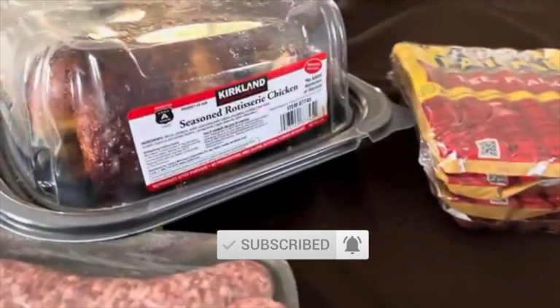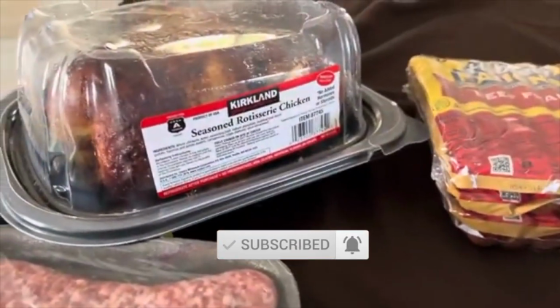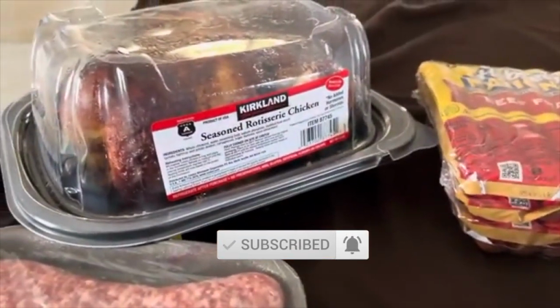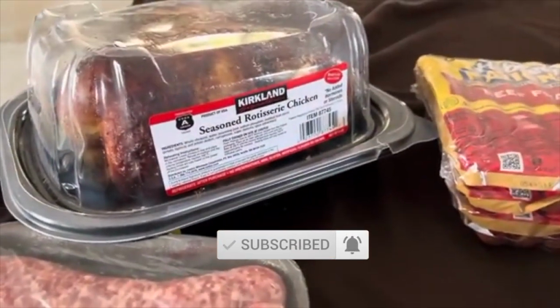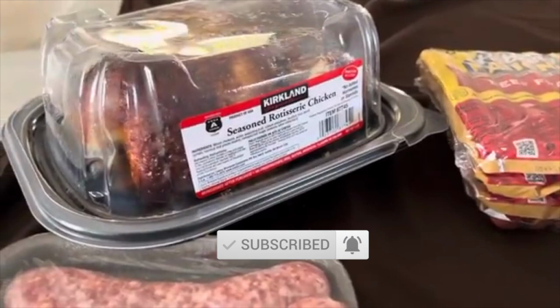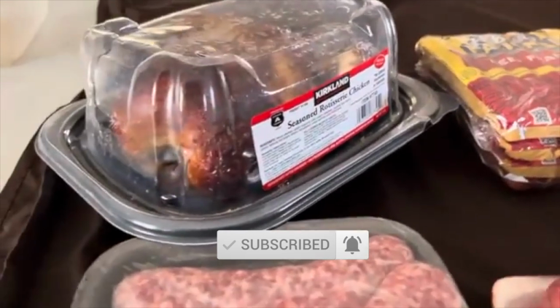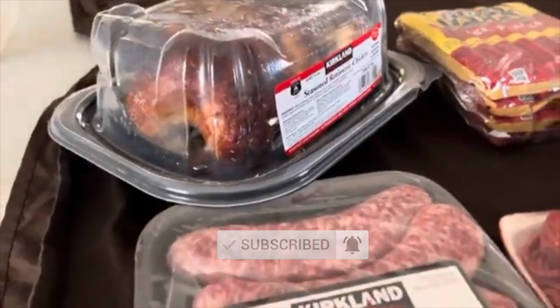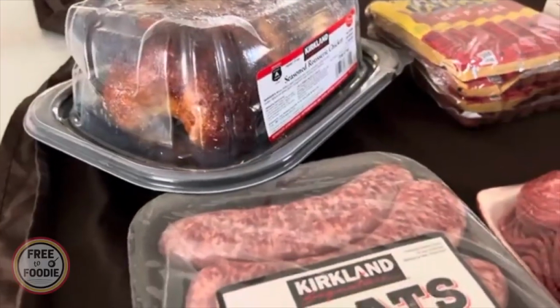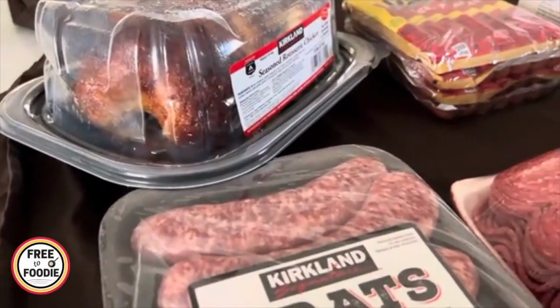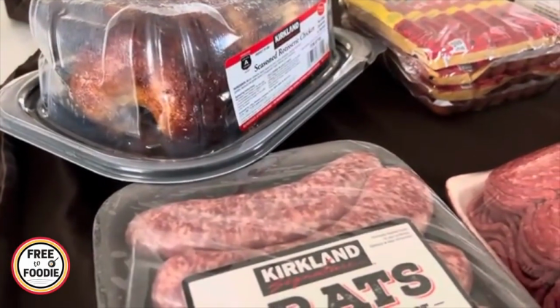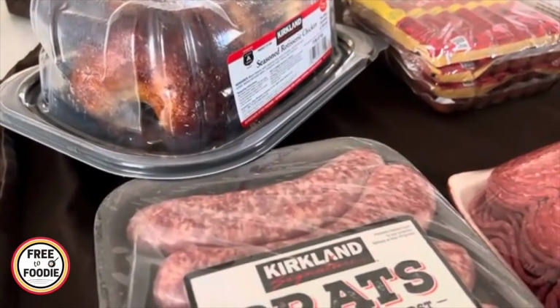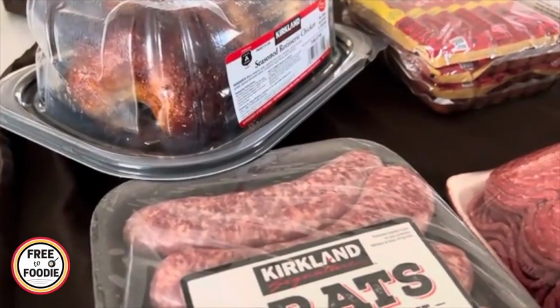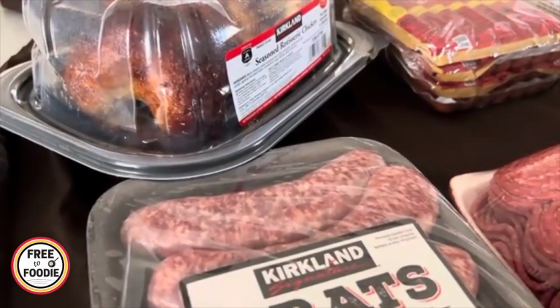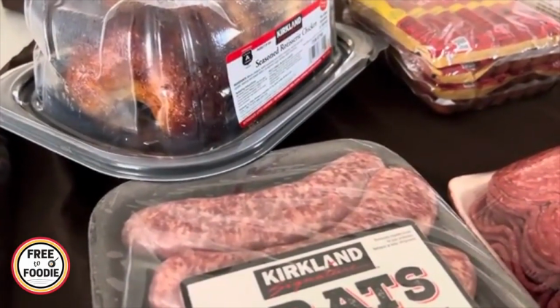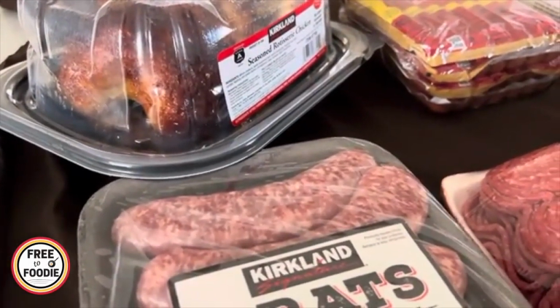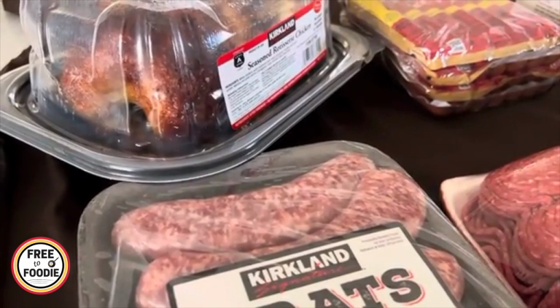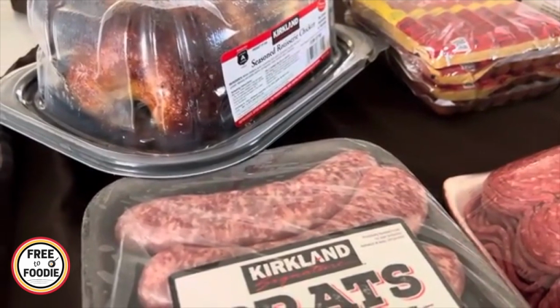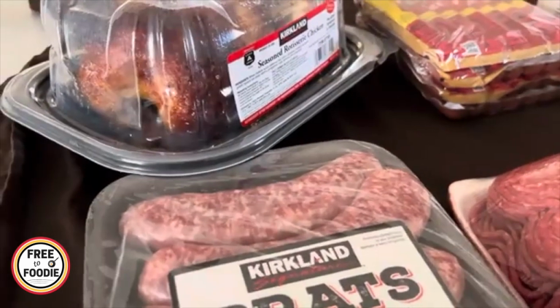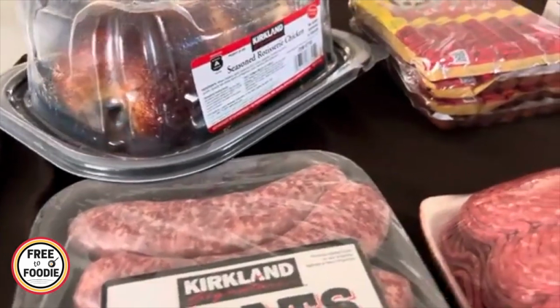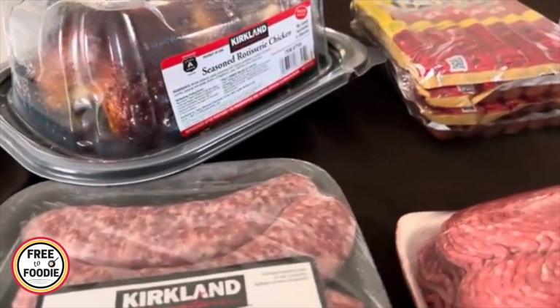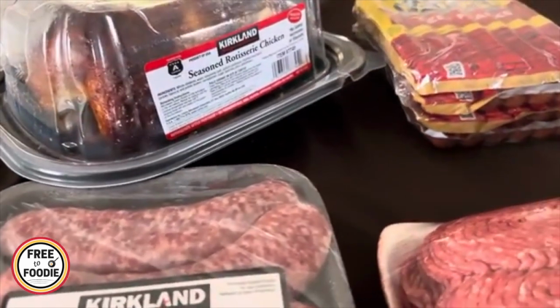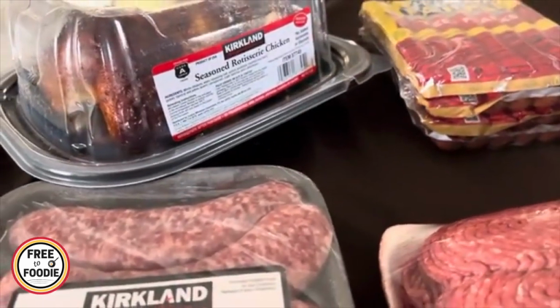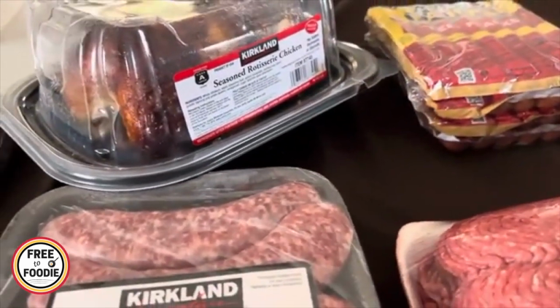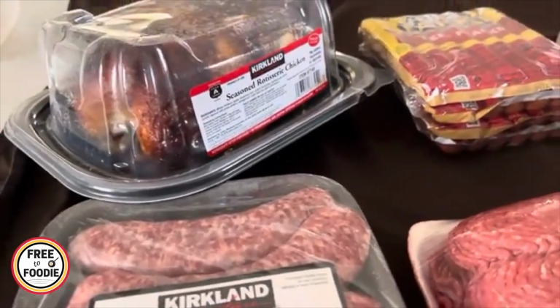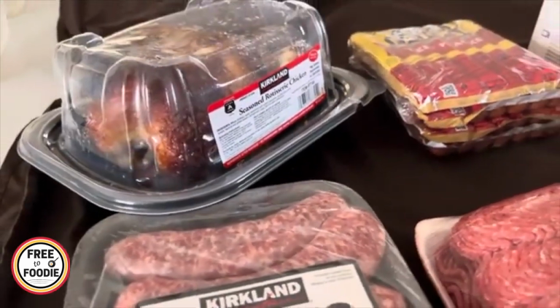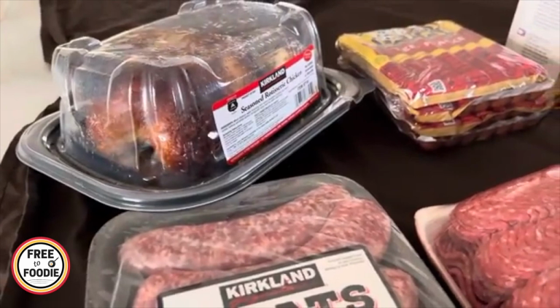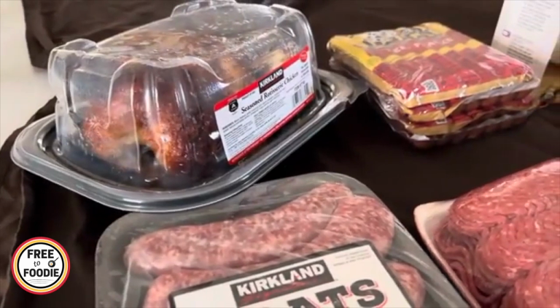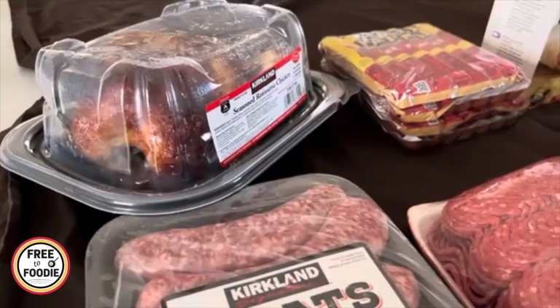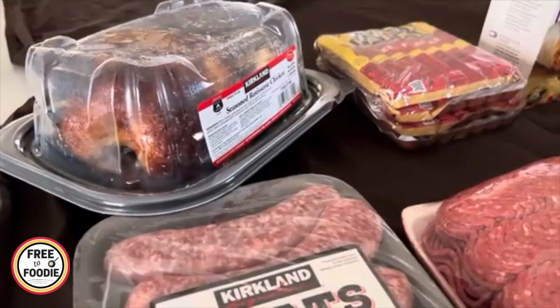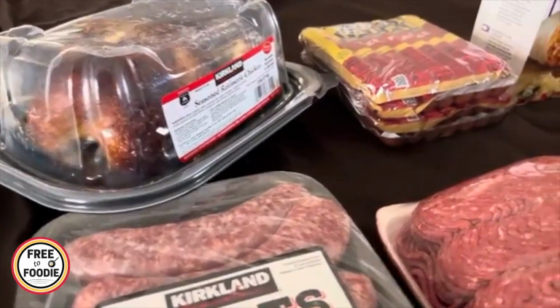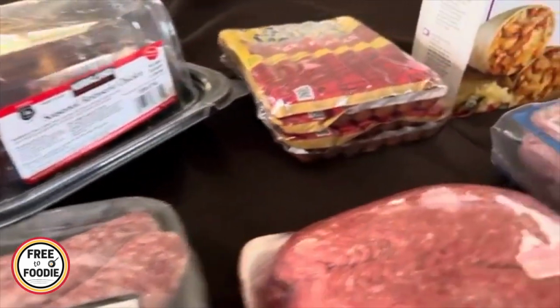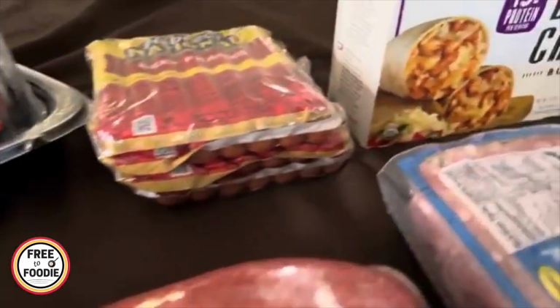$4.99 for the seasoned rotisserie chicken. Love this — it will serve for a bunch of different meals, including chicken stock. We'll be using that for our broccoli cheddar soup base as well as other soups, especially with September here. I'm so excited about soup season!